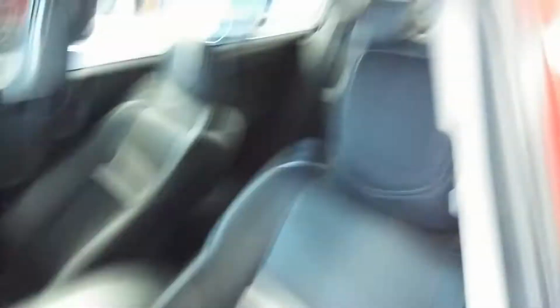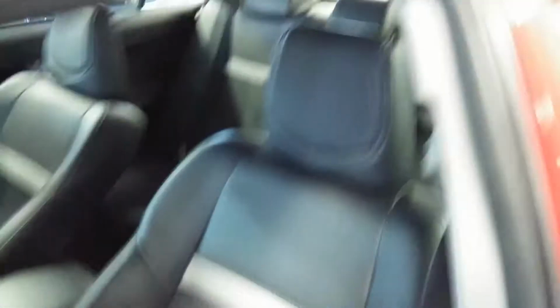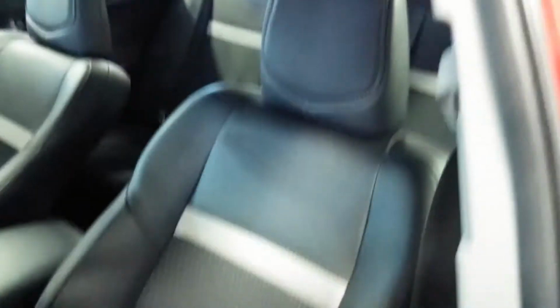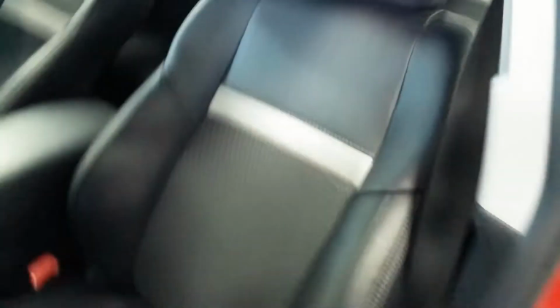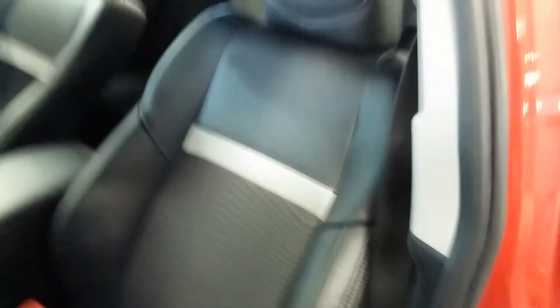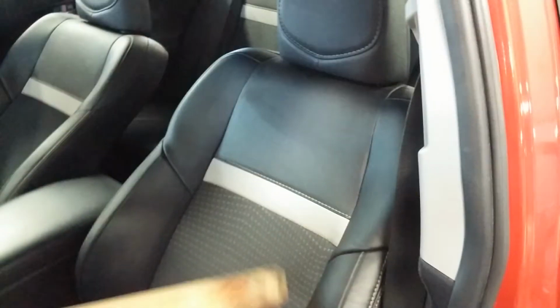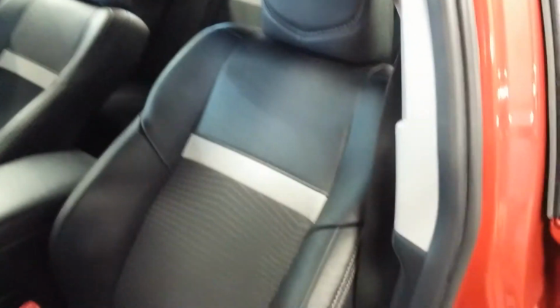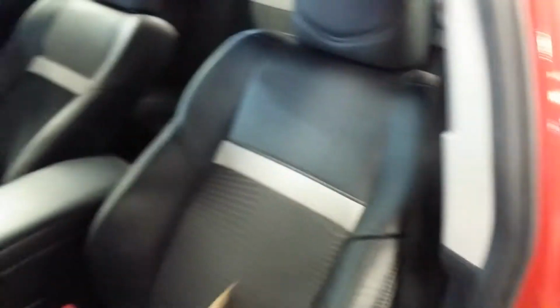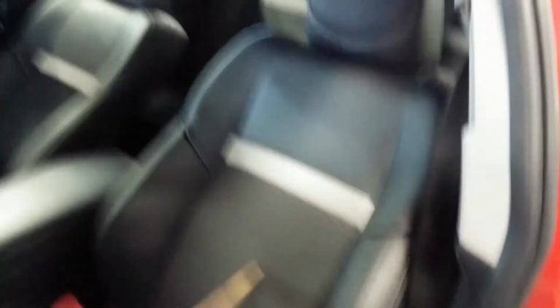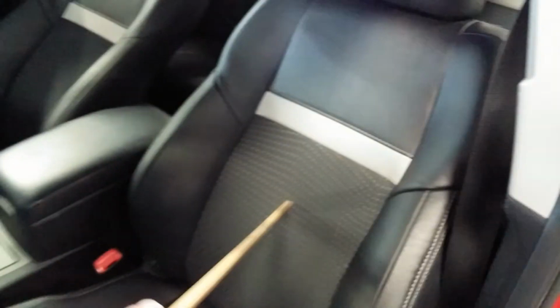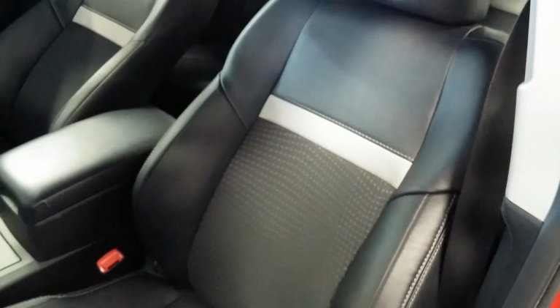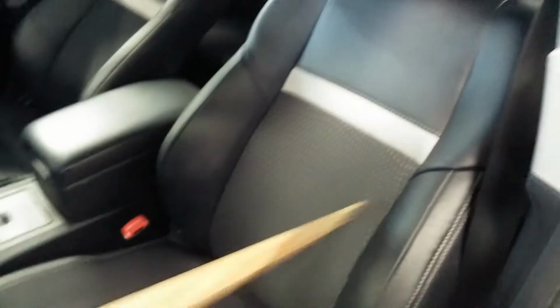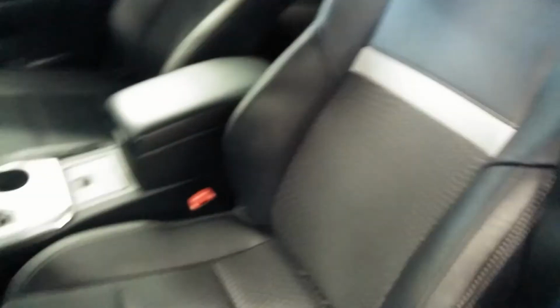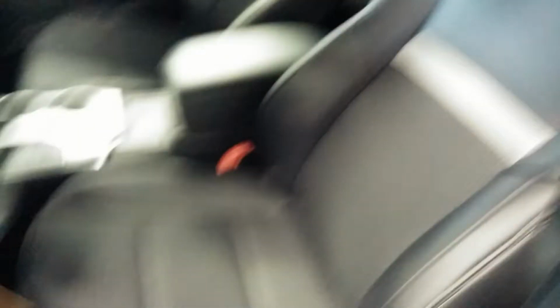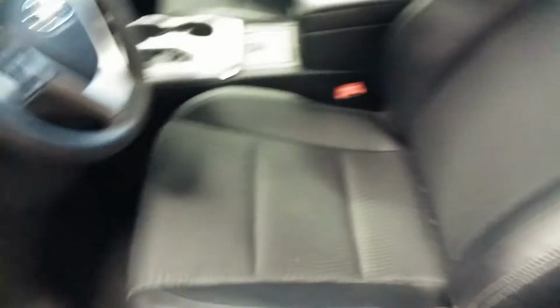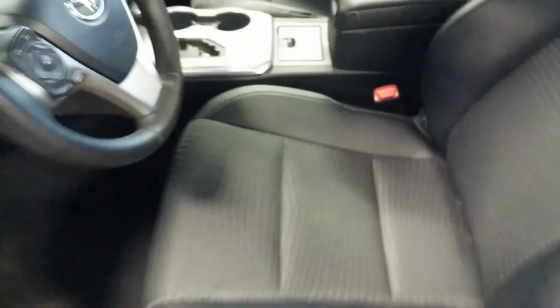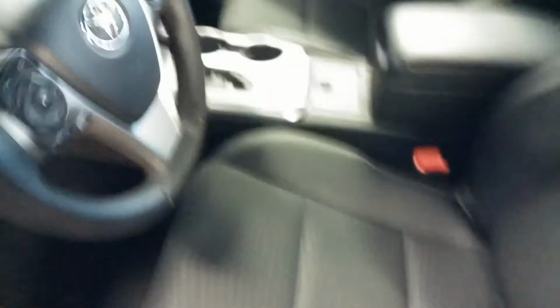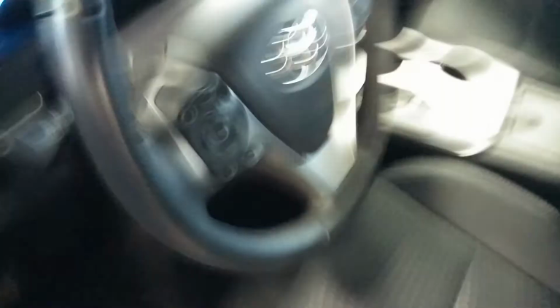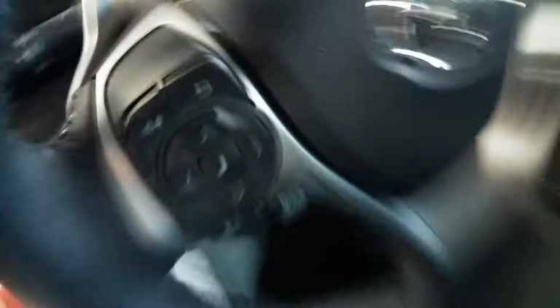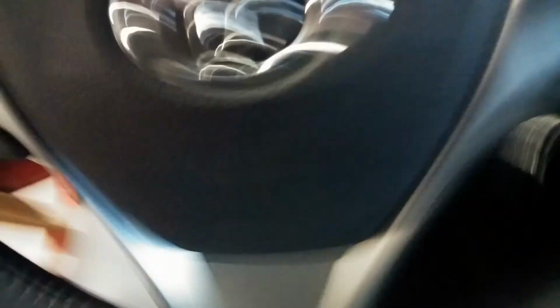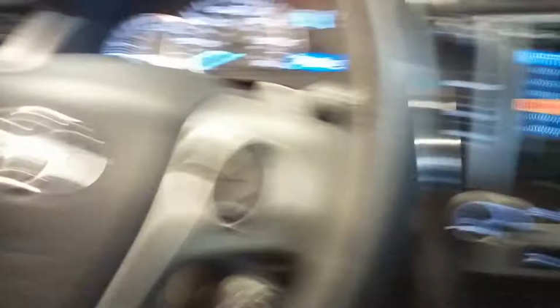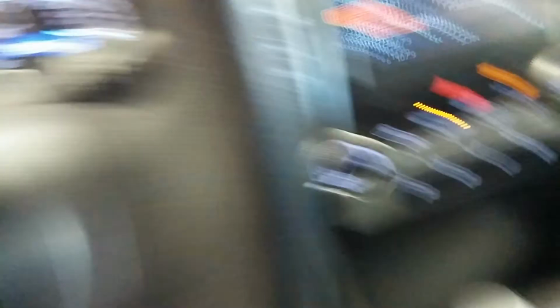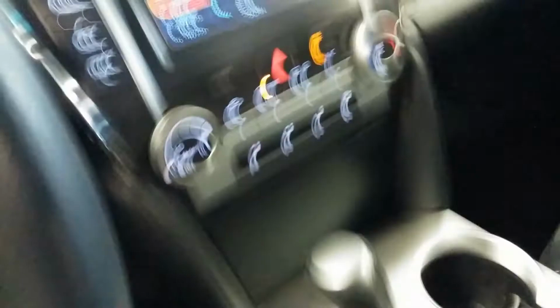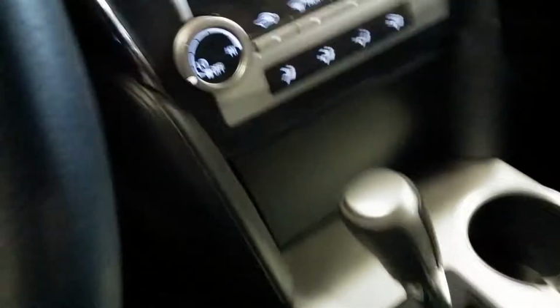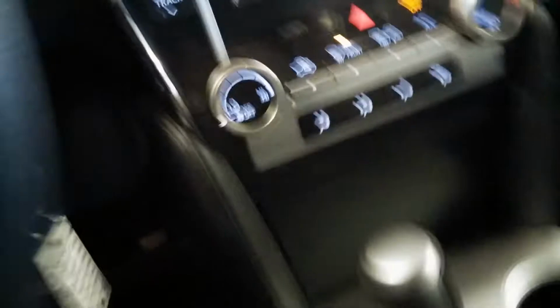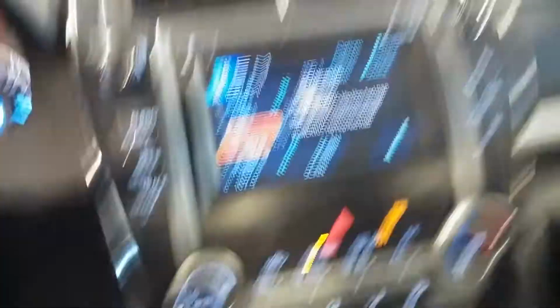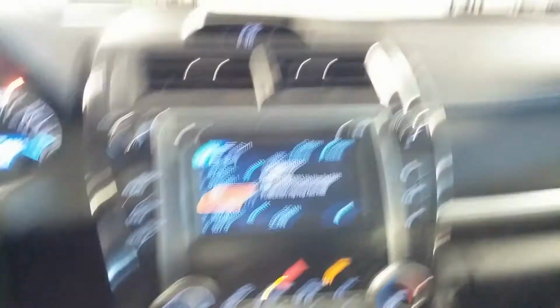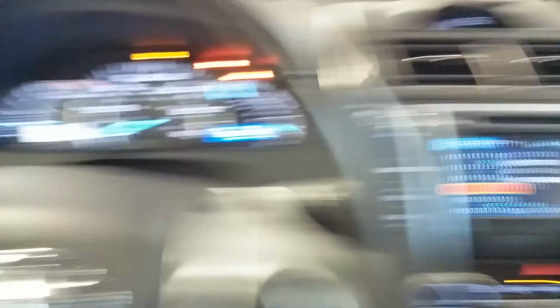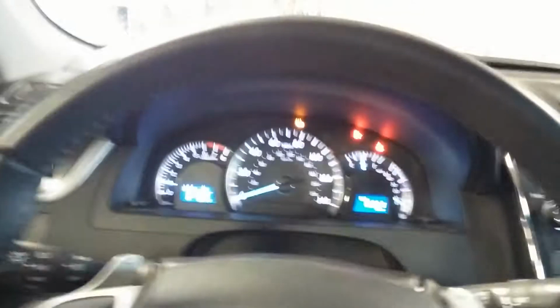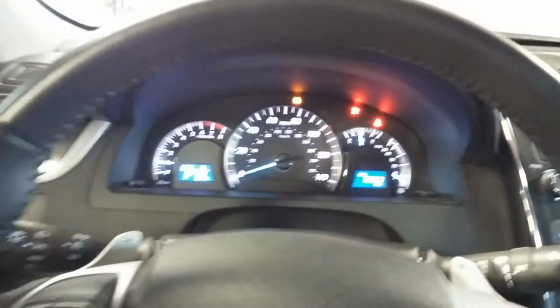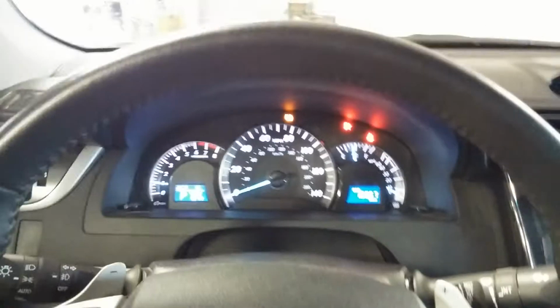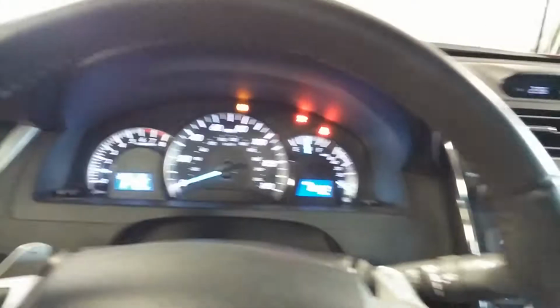Here's your front driver's seat — that's a leather with a fabric insert. Let me show you real quick what your instrument cluster looks like. Of course here's your instrument cluster as you can see.